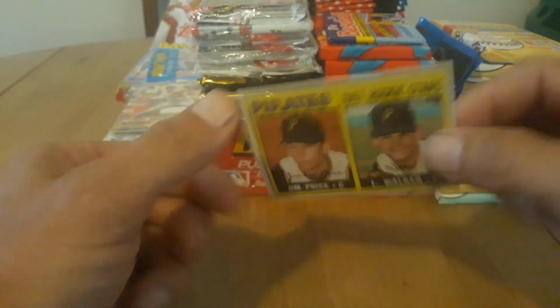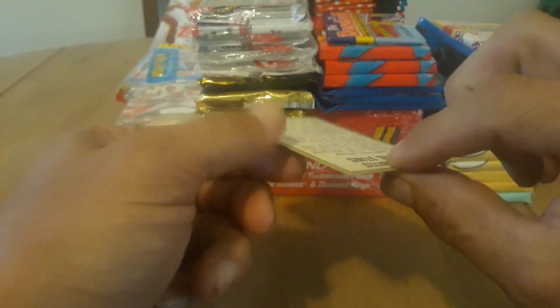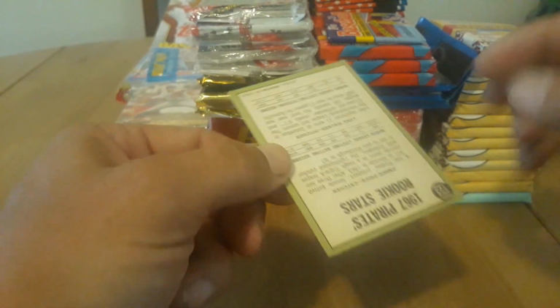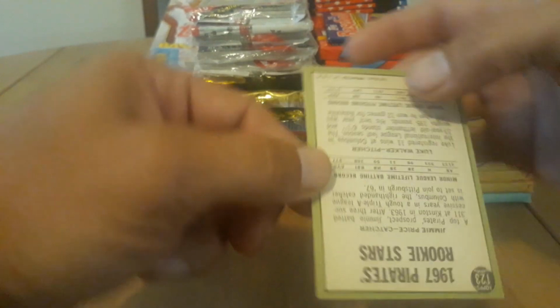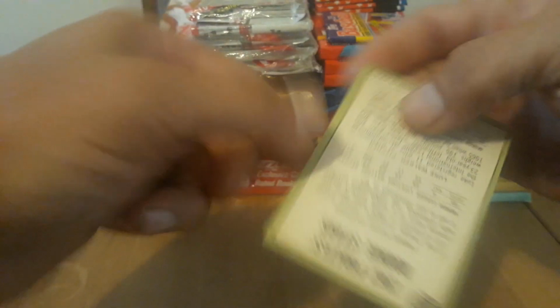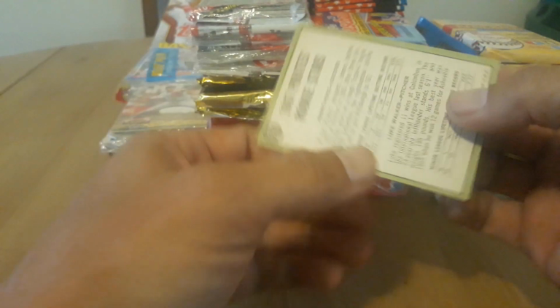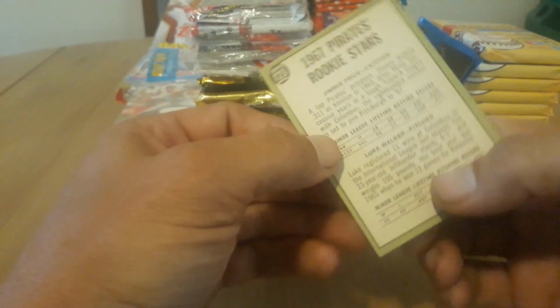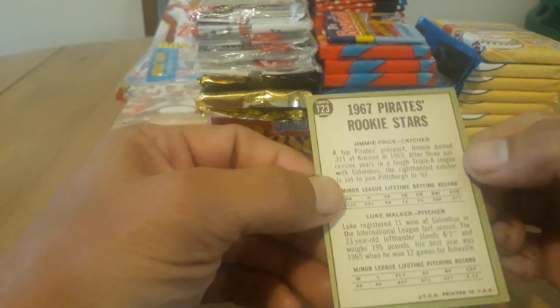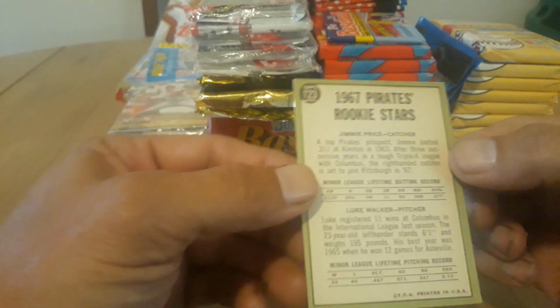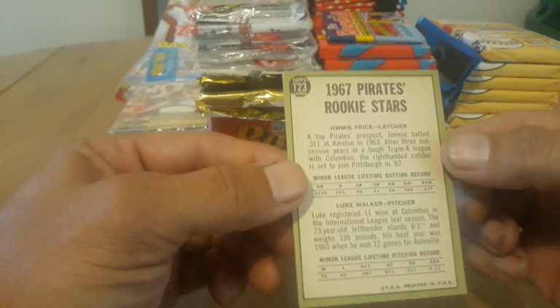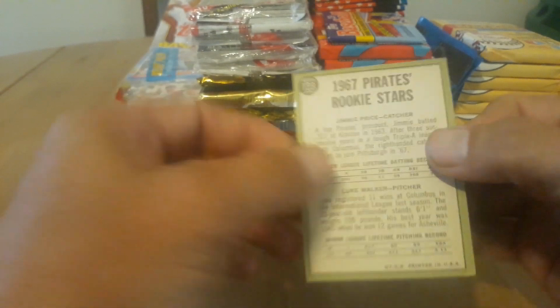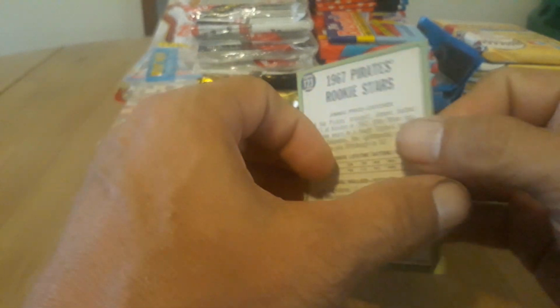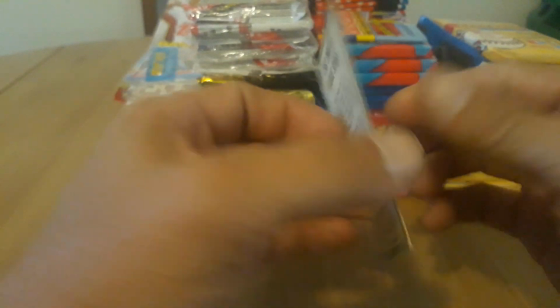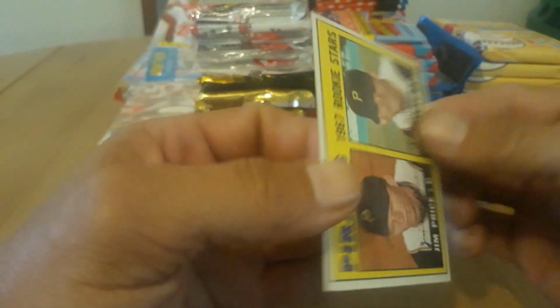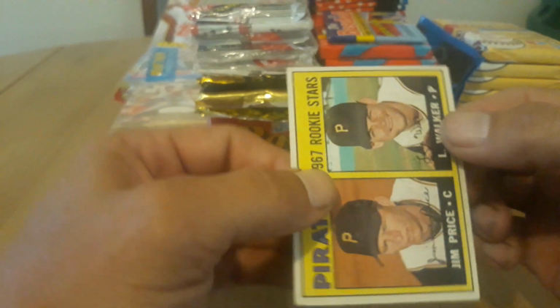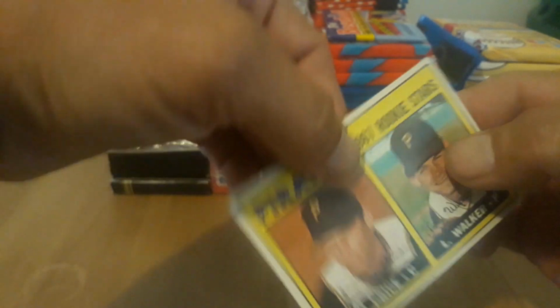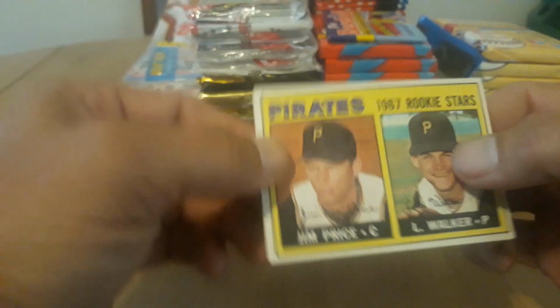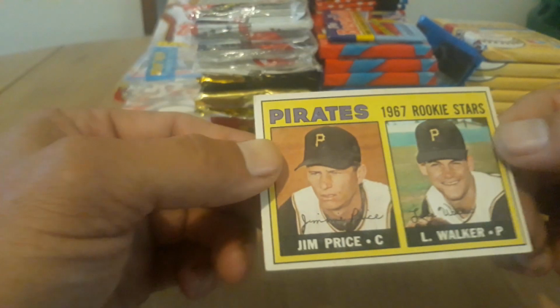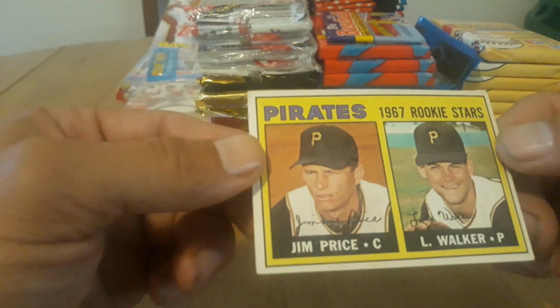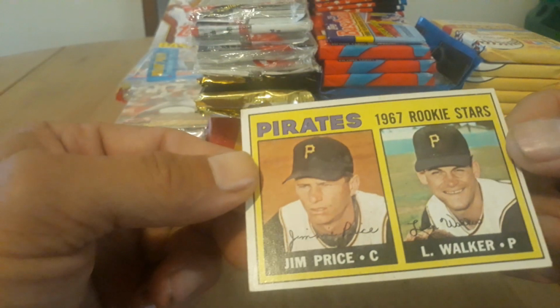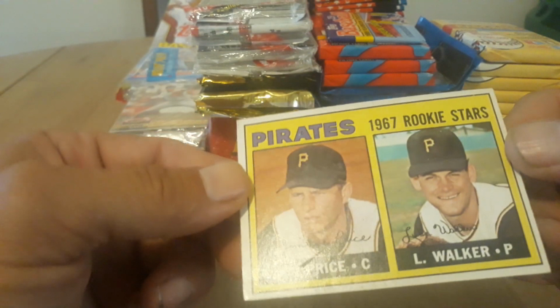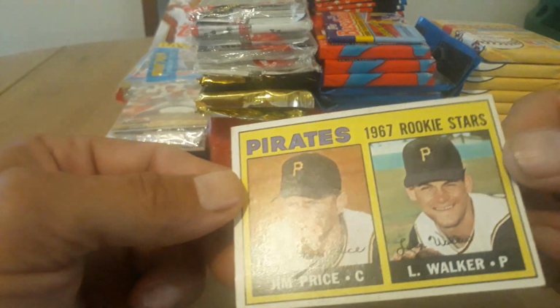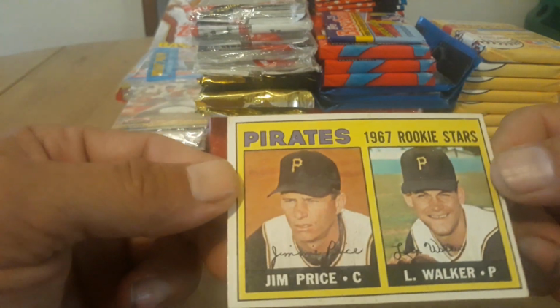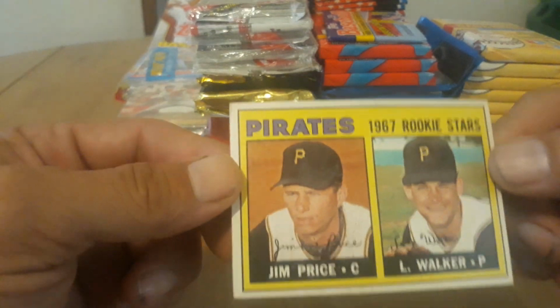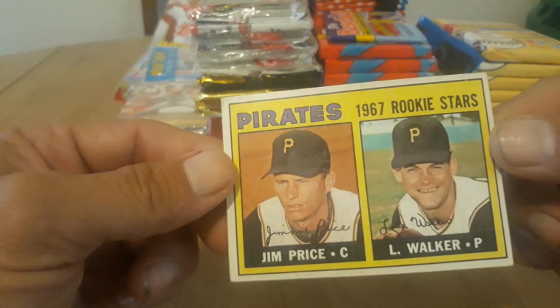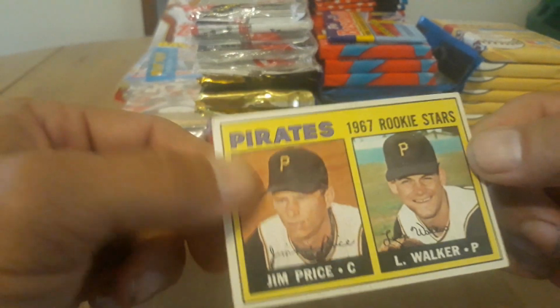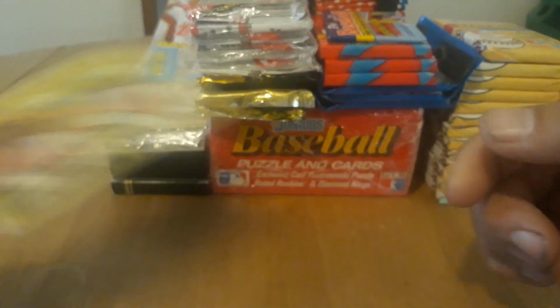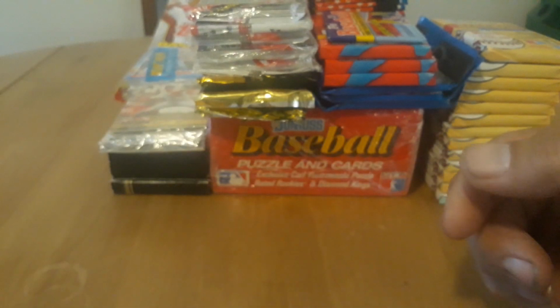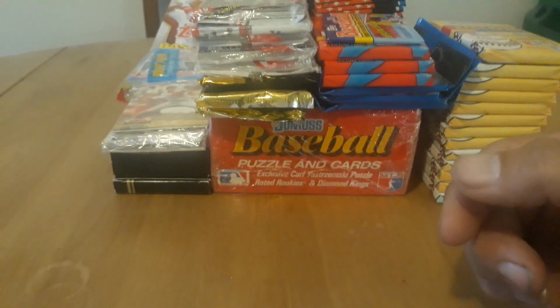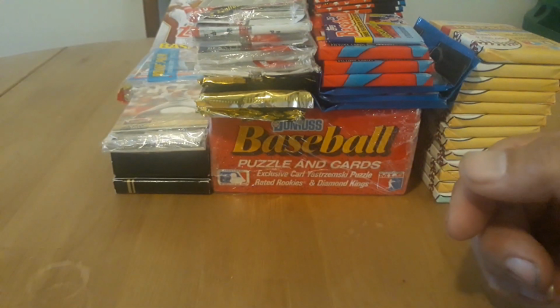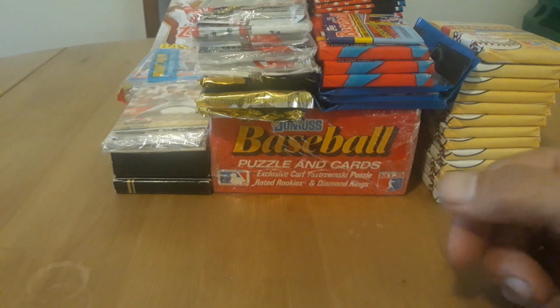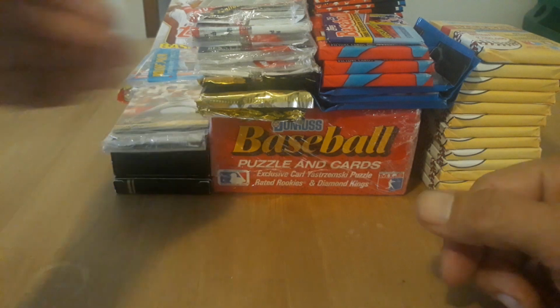'67 Jim Price and Luke Walker Rookie. I'd probably say it's a solid 5 or a 6. Nice corners, nothing really beat up on it. It's always nice to find some vintage stuff.